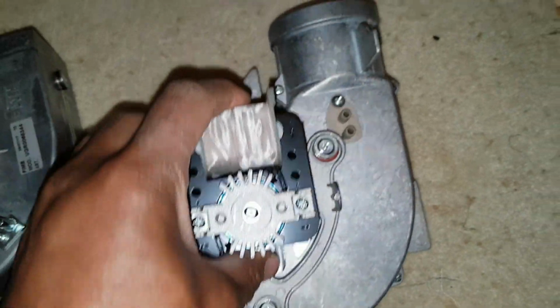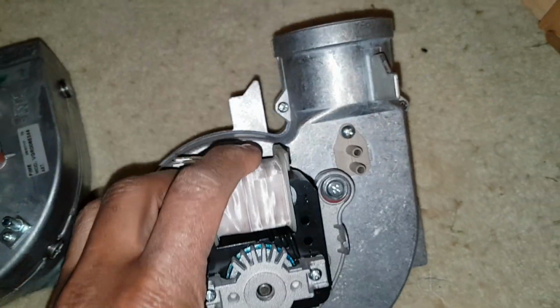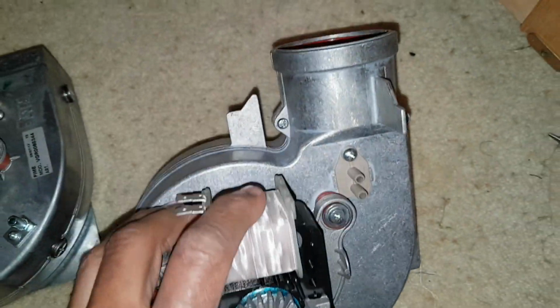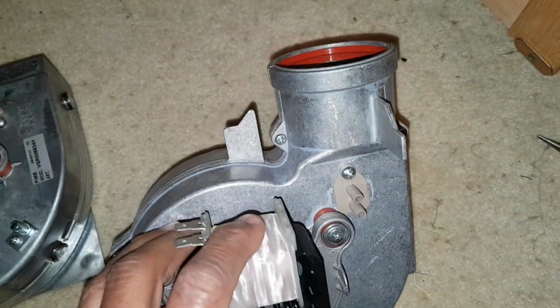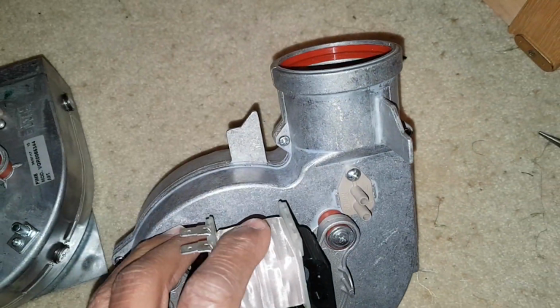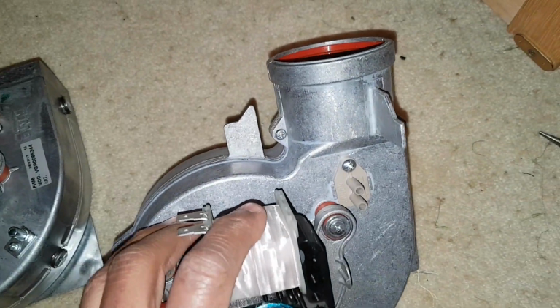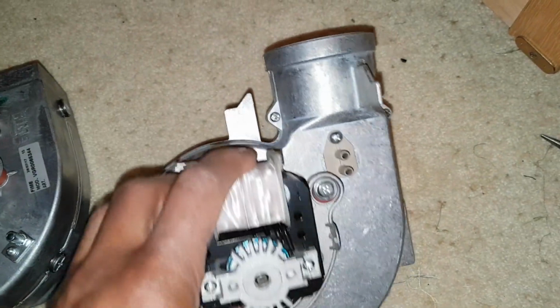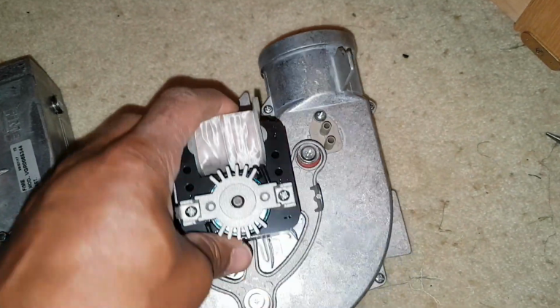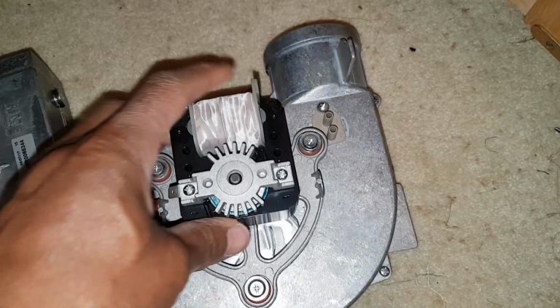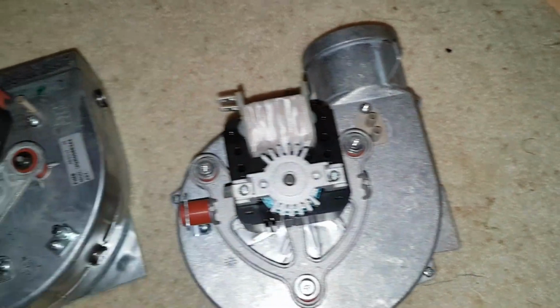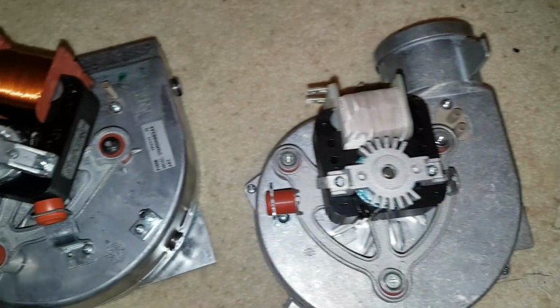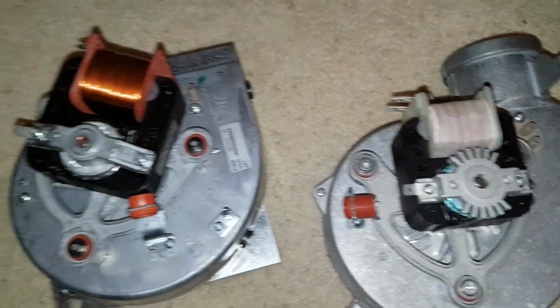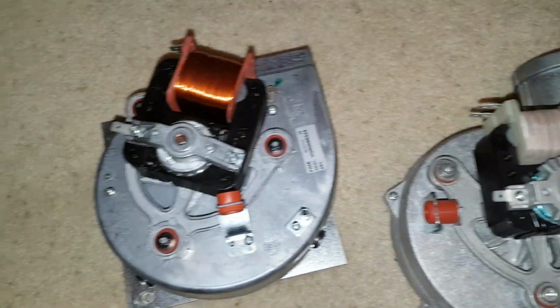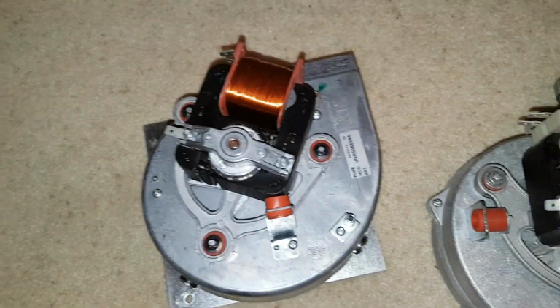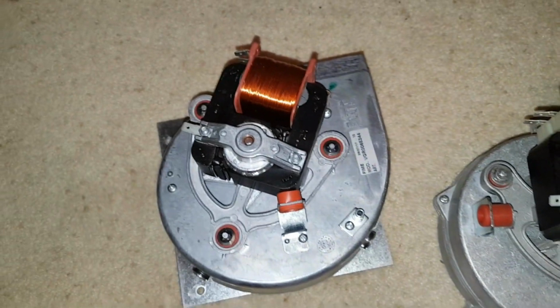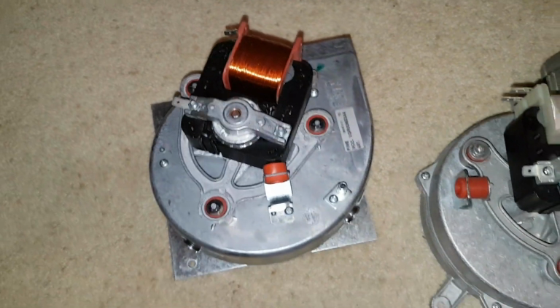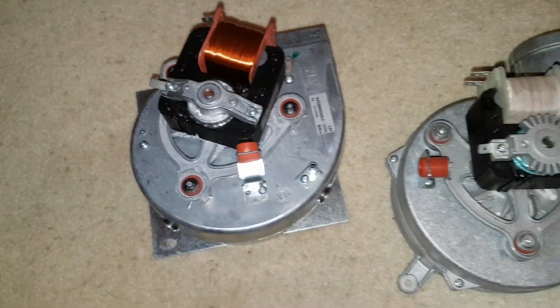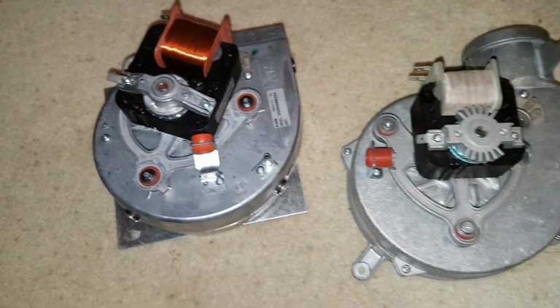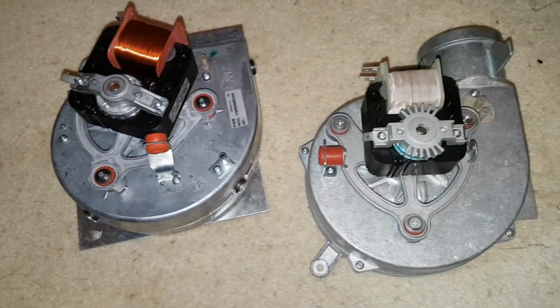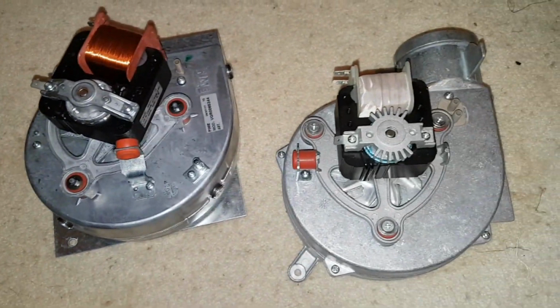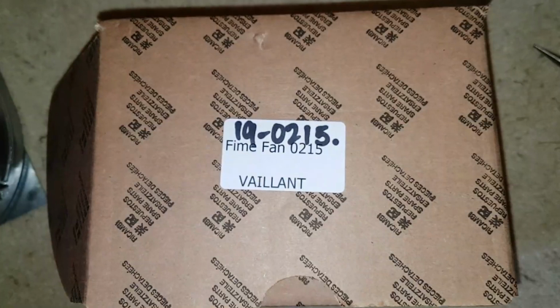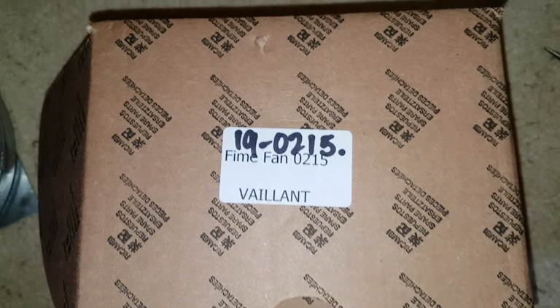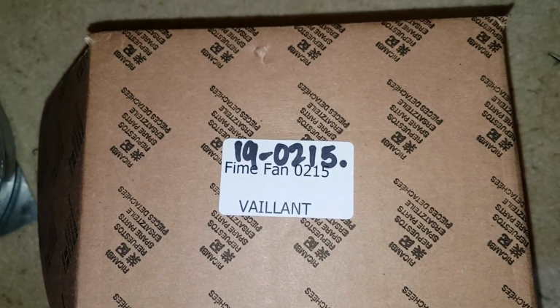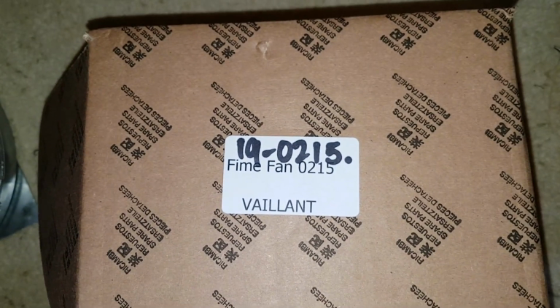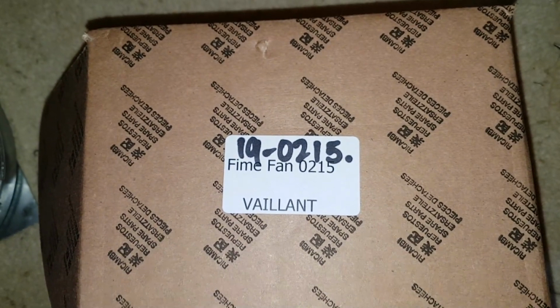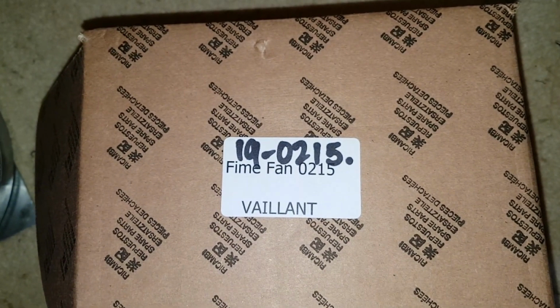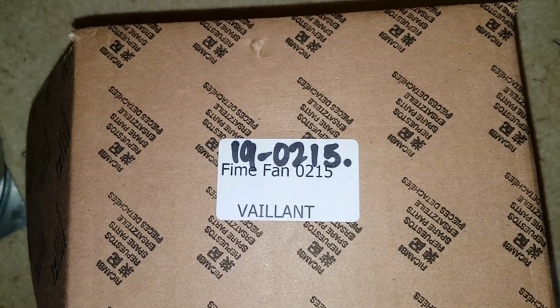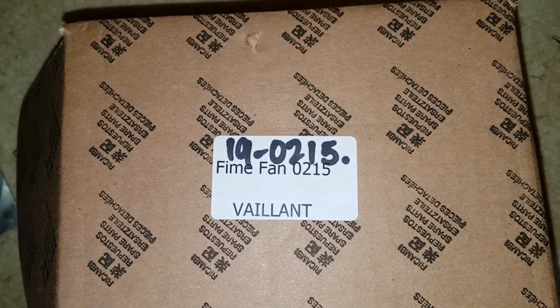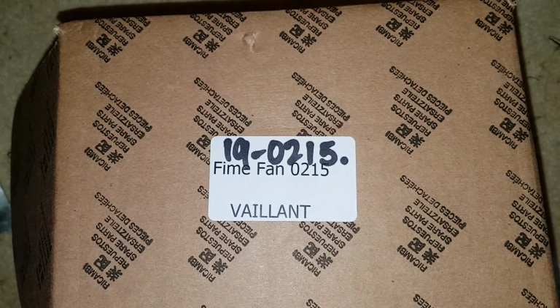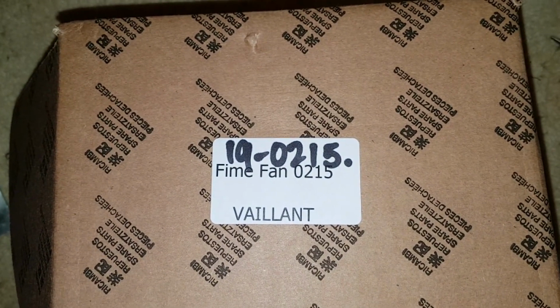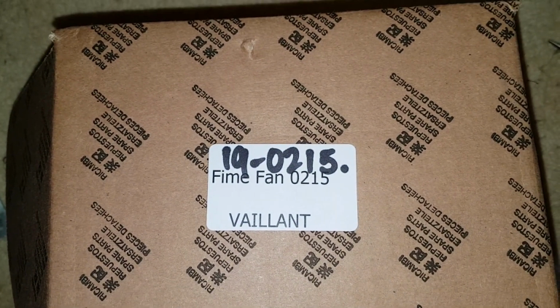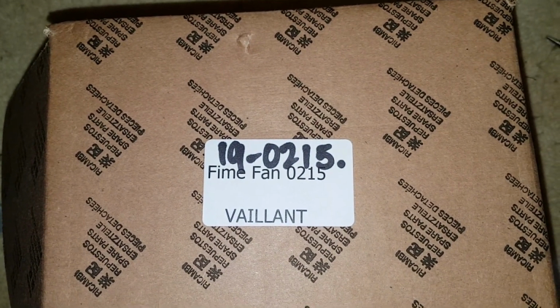So this is what you need to be aware of when you're looking at this type of Vaillant Turbo Max Plus boiler. You can also make a note of this part number — this is for the square outlet.